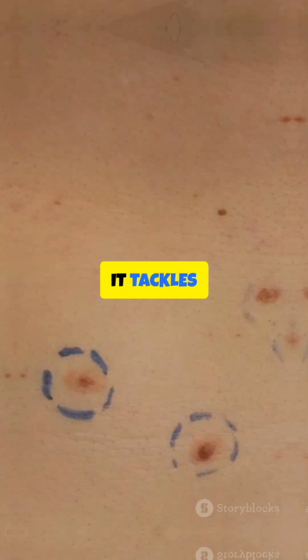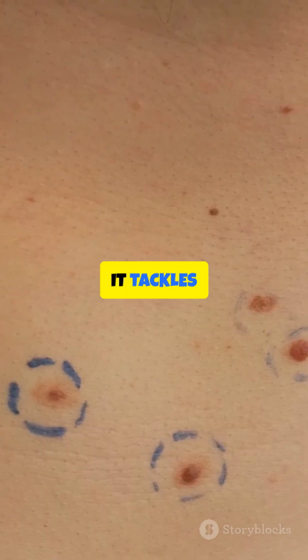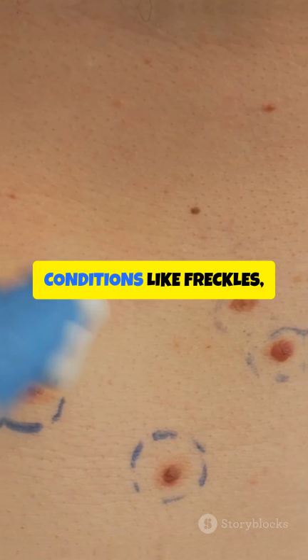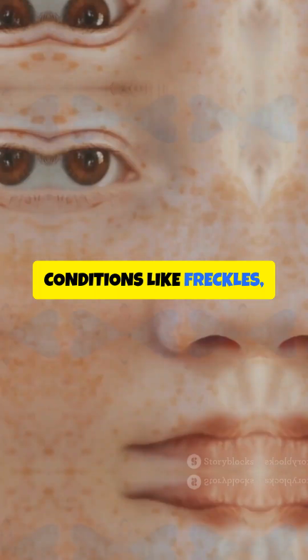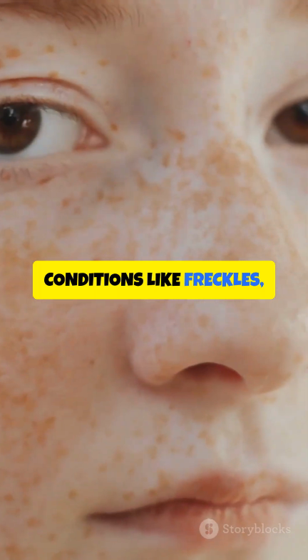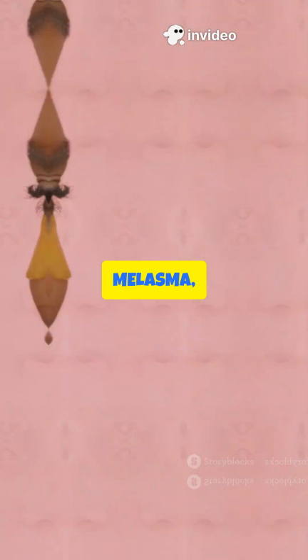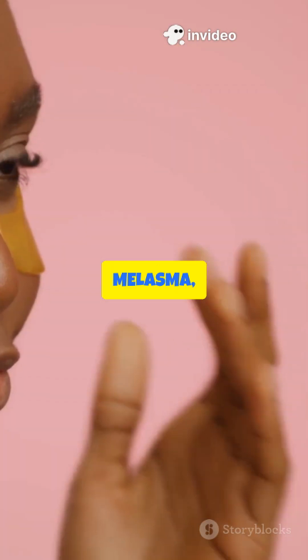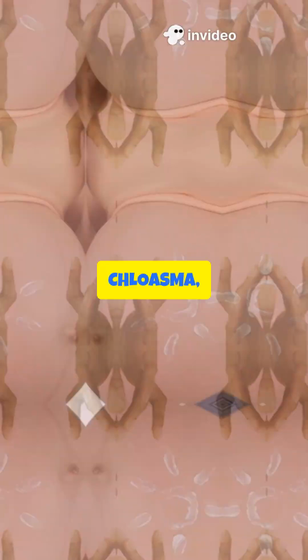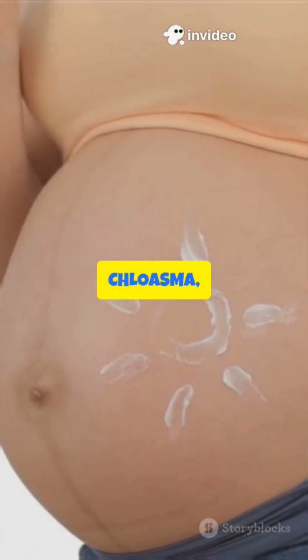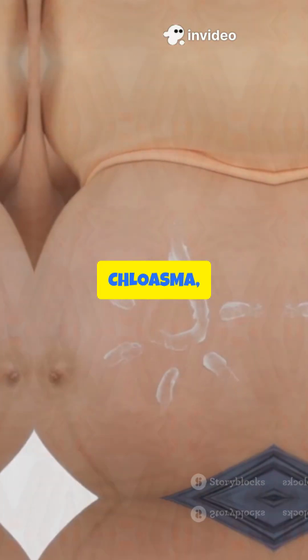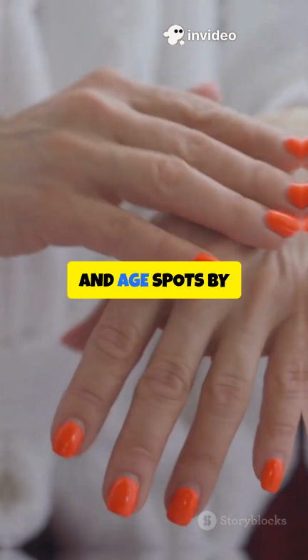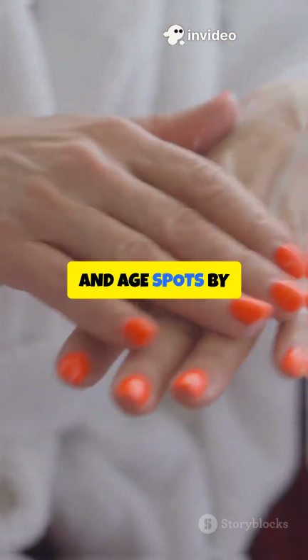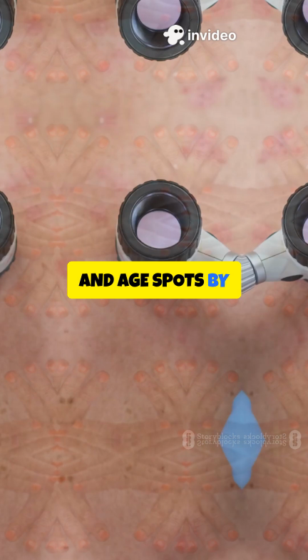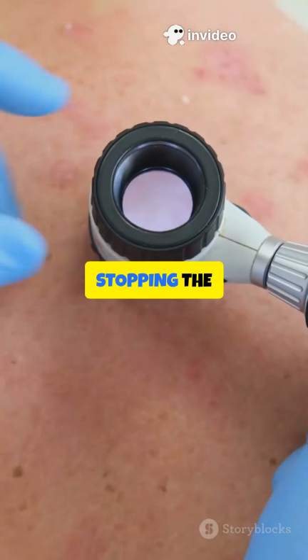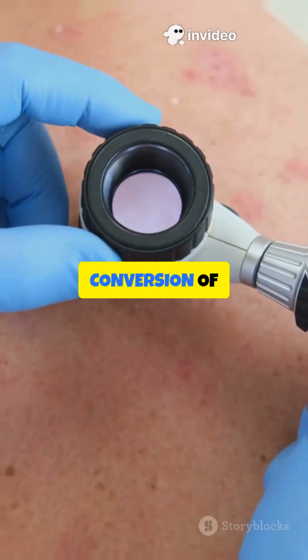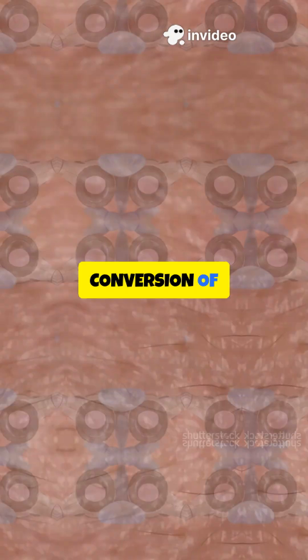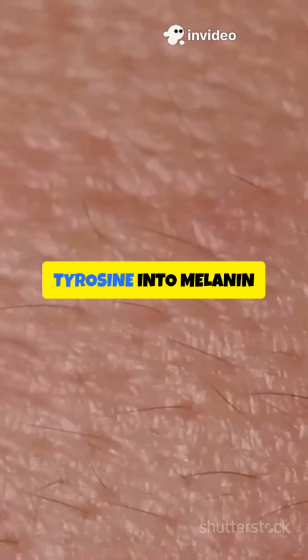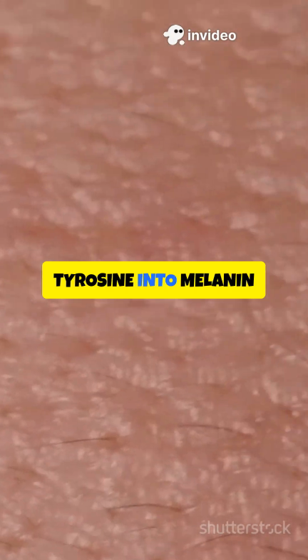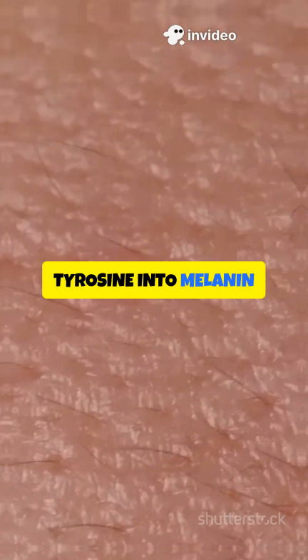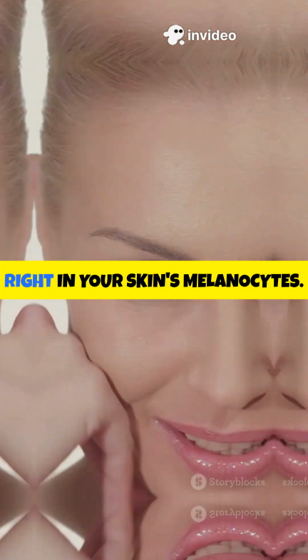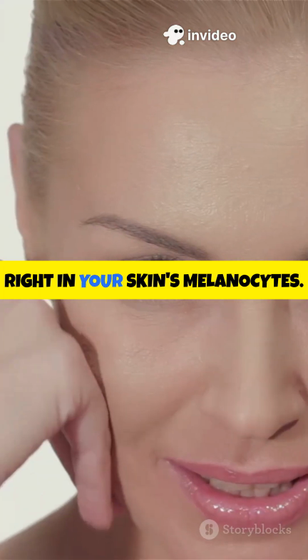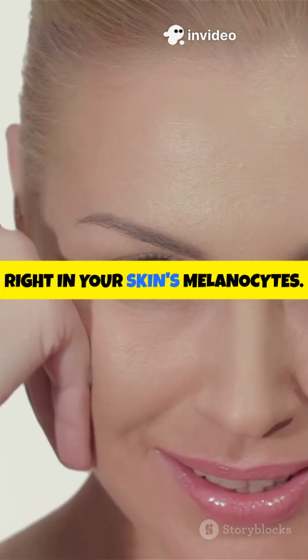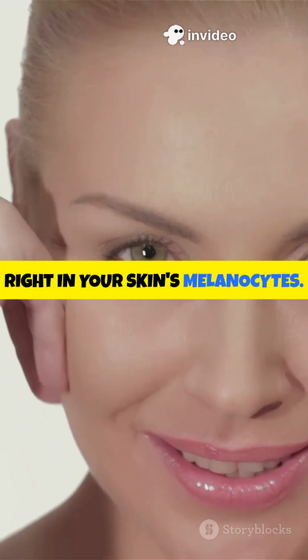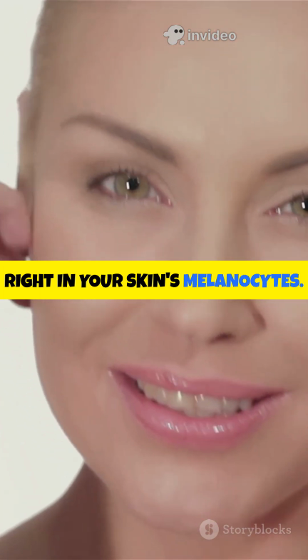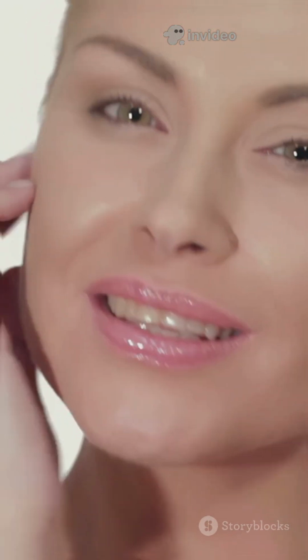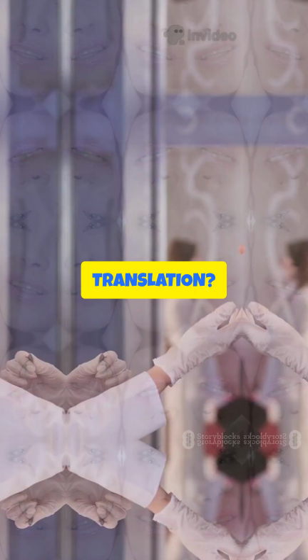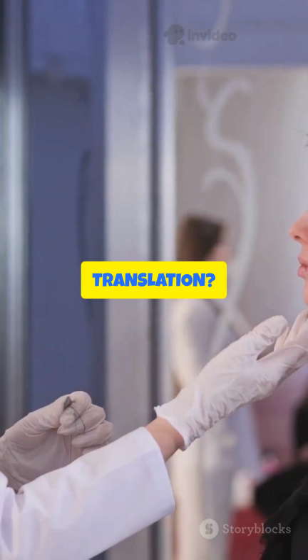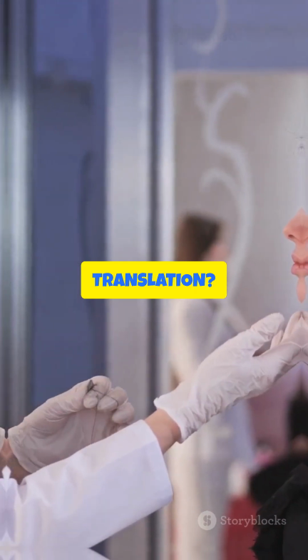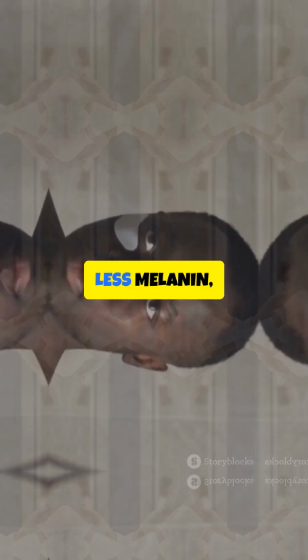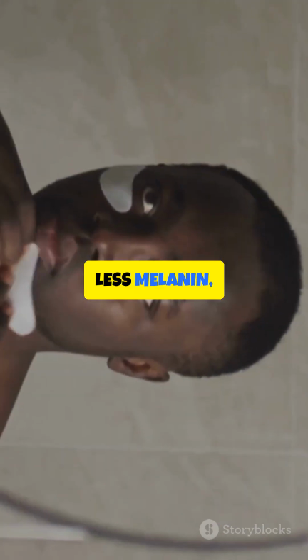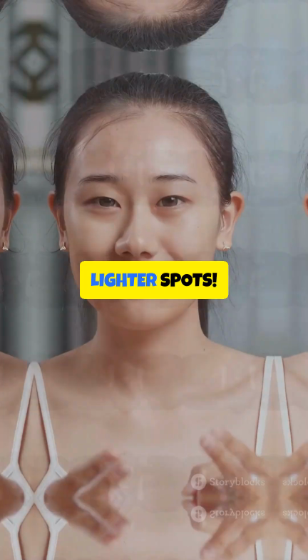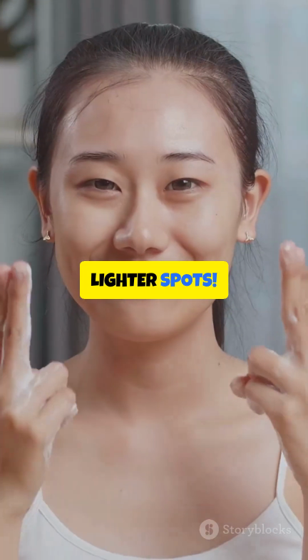It tackles conditions like freckles, melasma, chloasma, and age spots by stopping the conversion of tyrosine into melanin right in your skin's melanocytes. Translation: less melanin, lighter spots.